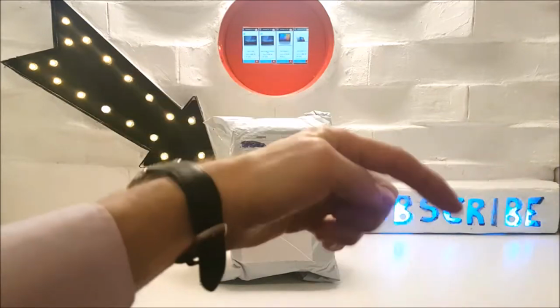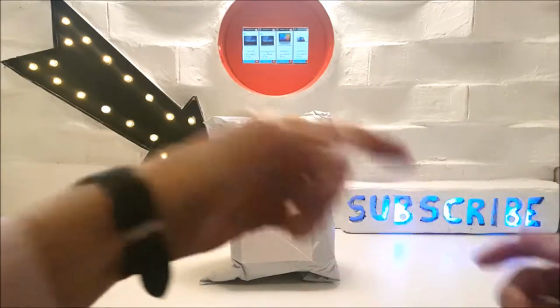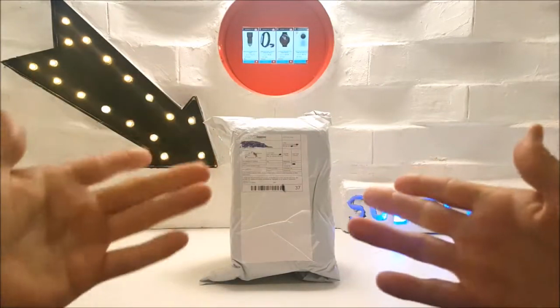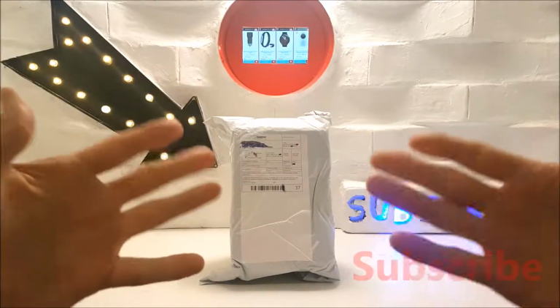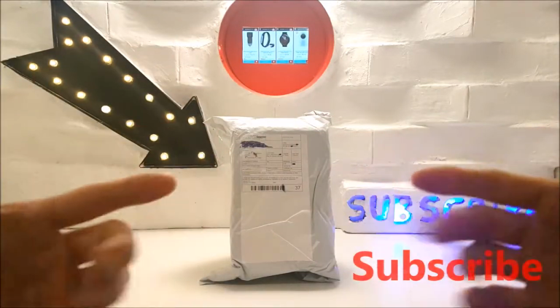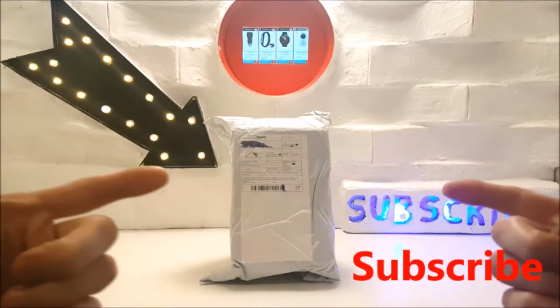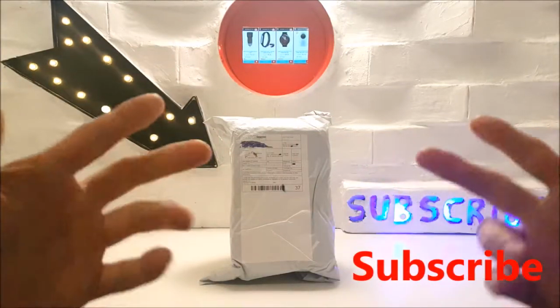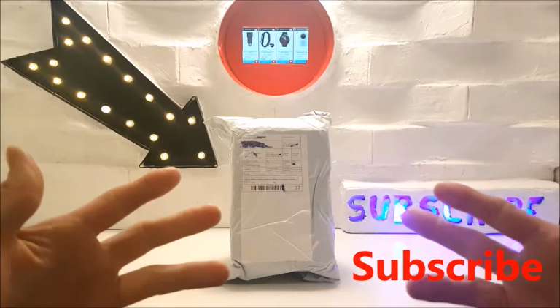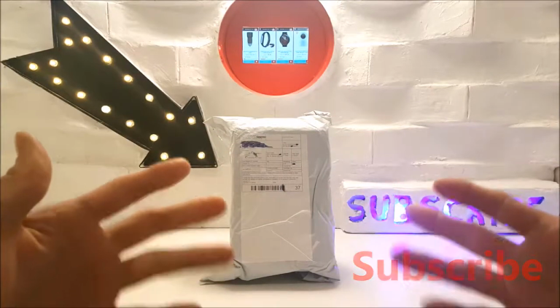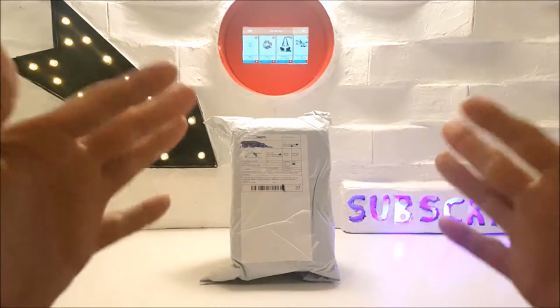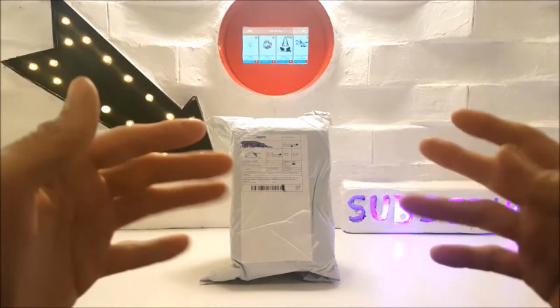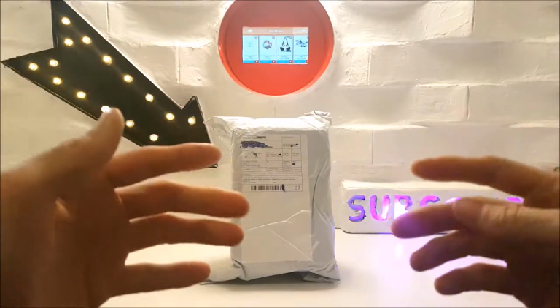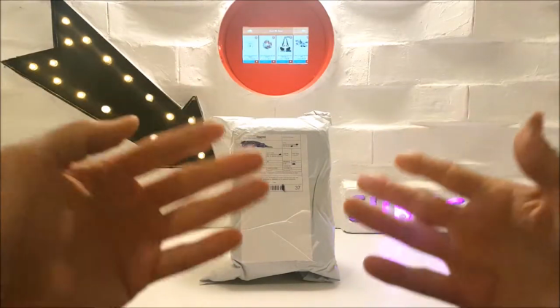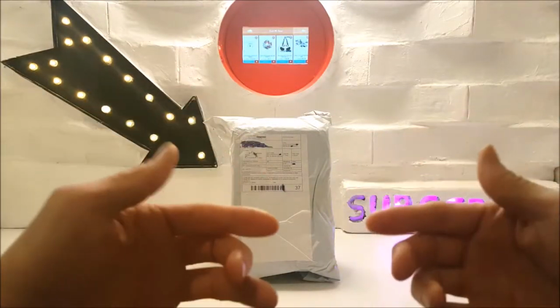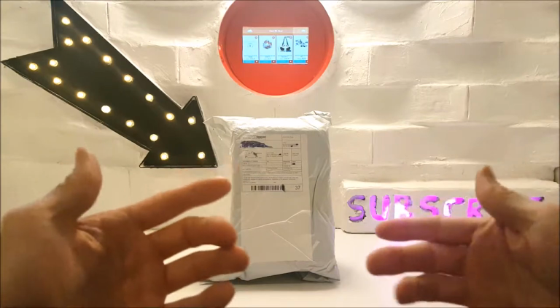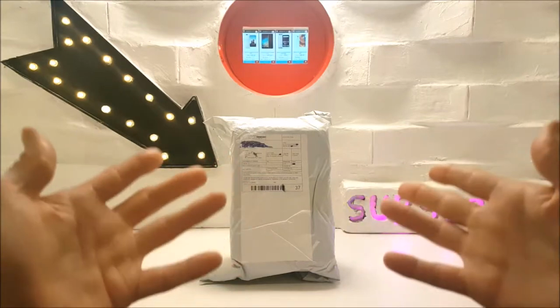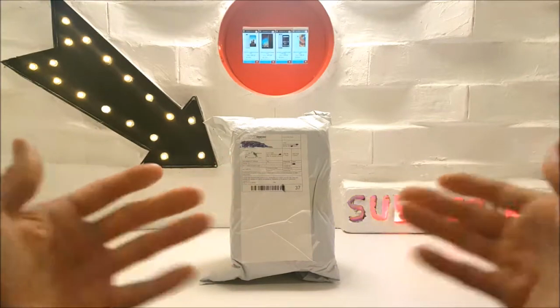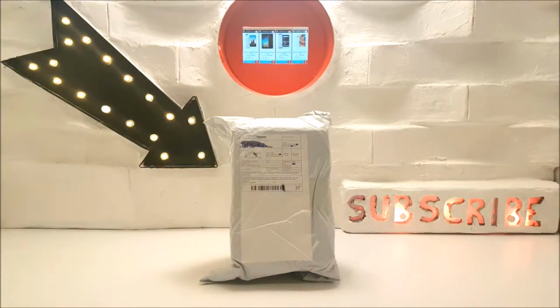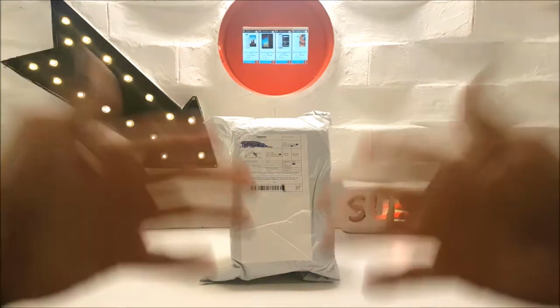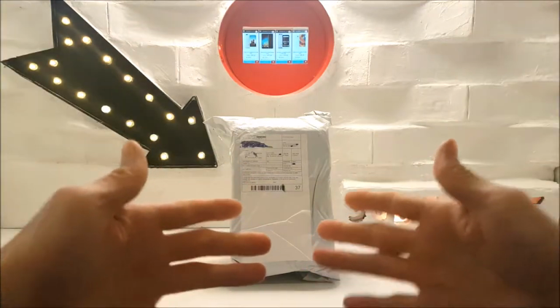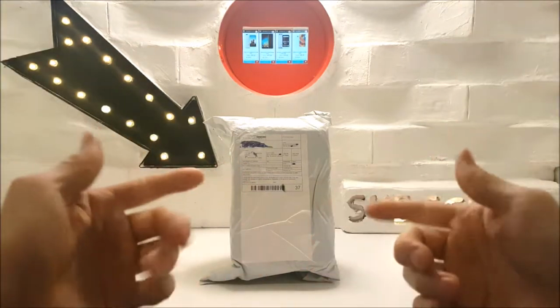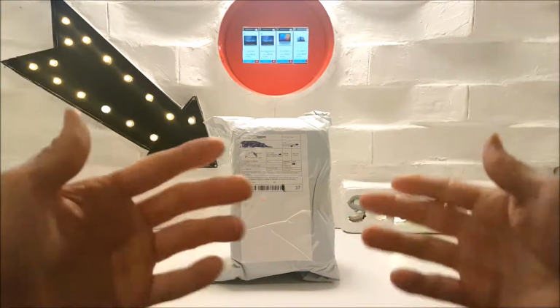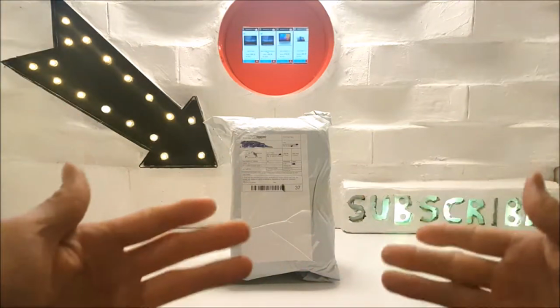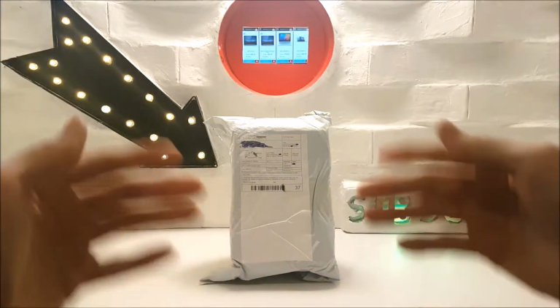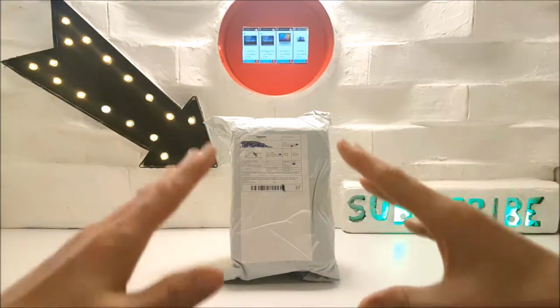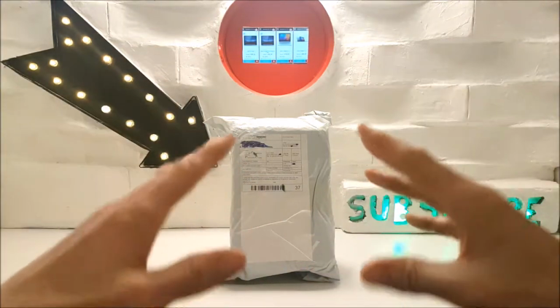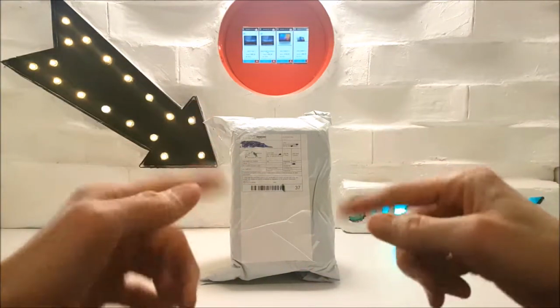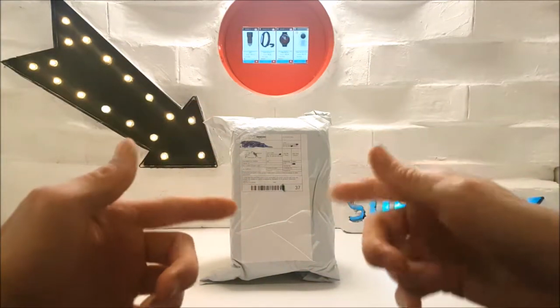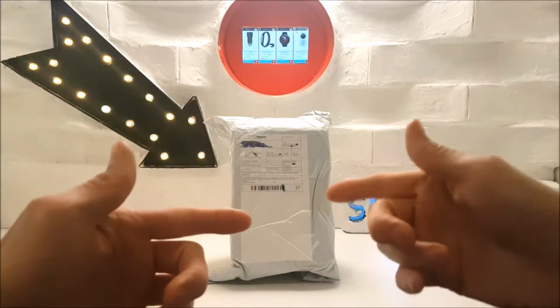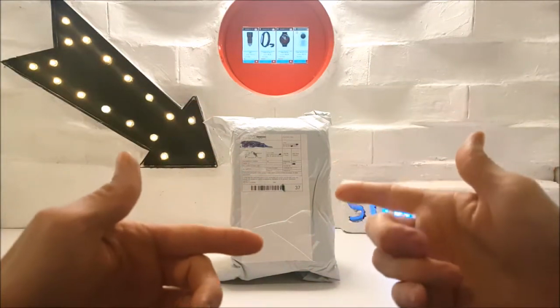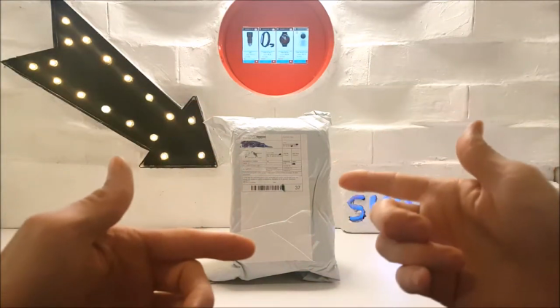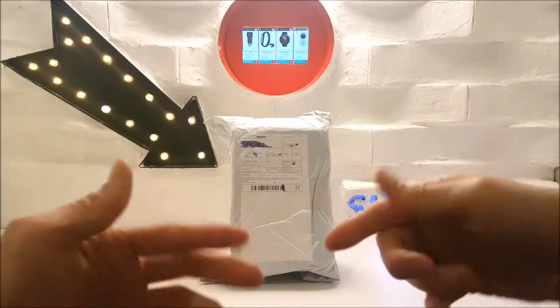If you're new, you know what to do — hit the subscribe button and make sure you hit that bell button to stay updated on all my new uploads. Now just before we get into the unboxing, I'll just tell you that you can purchase this toy right now off the gearbest website.